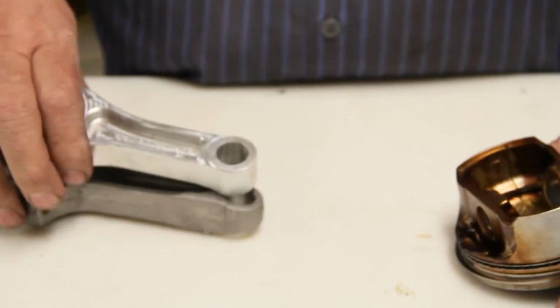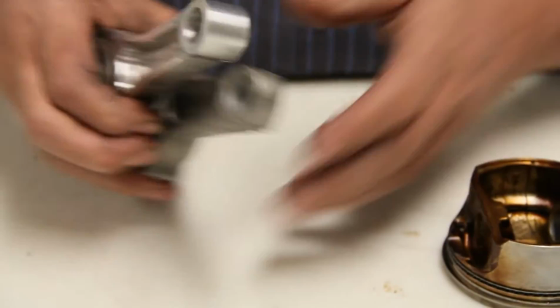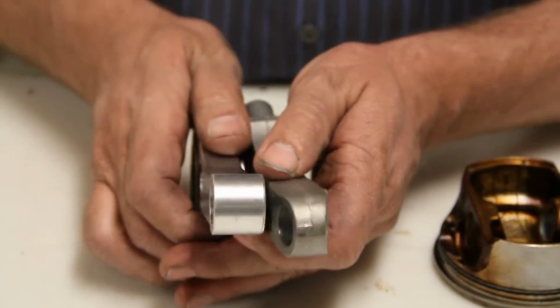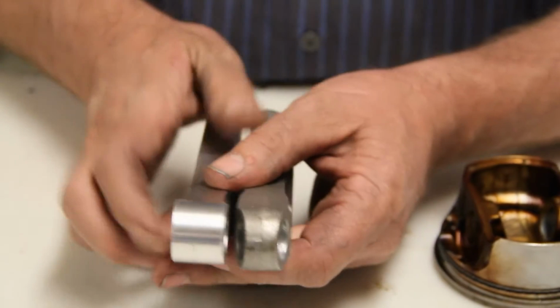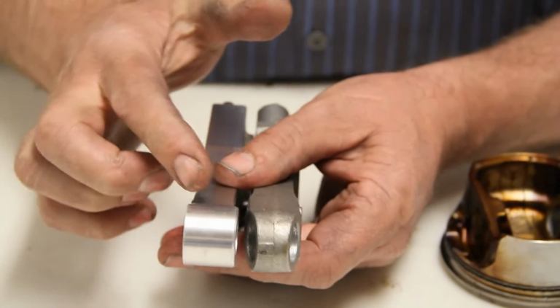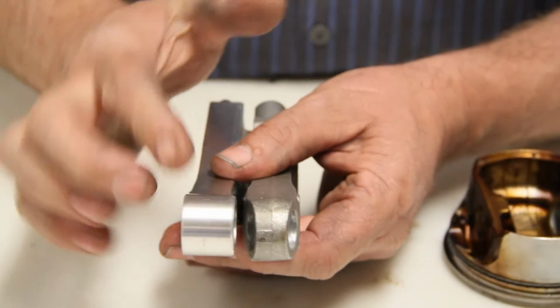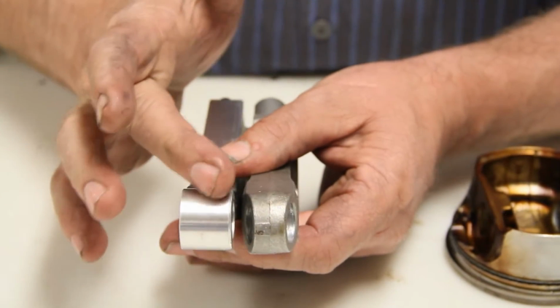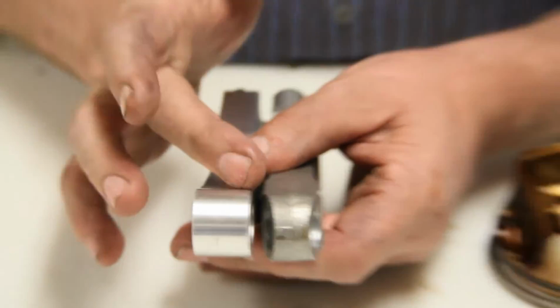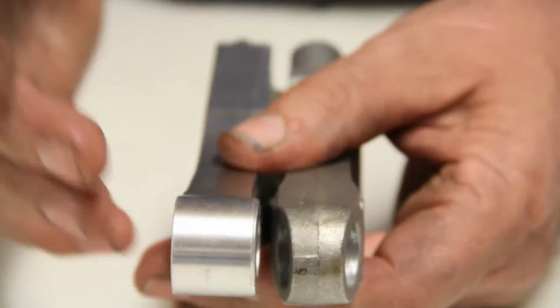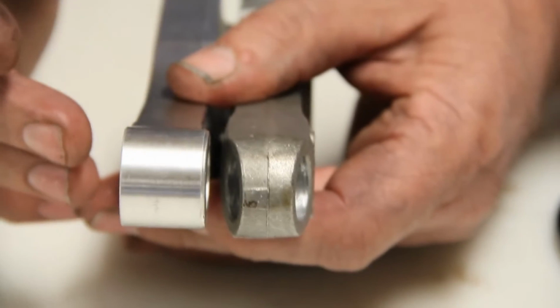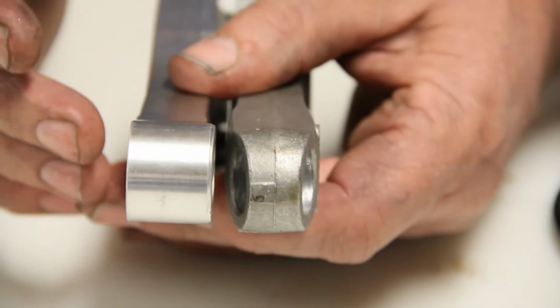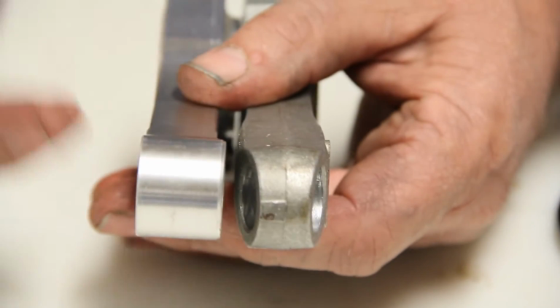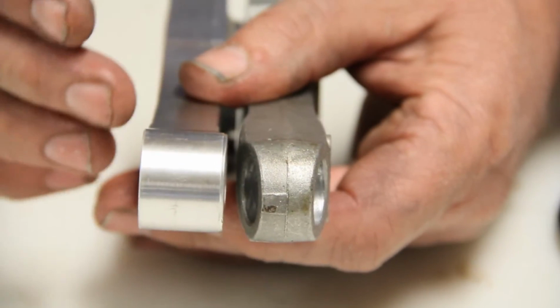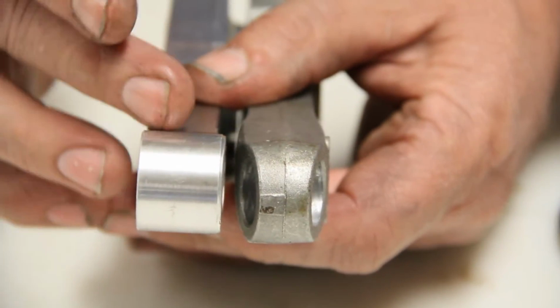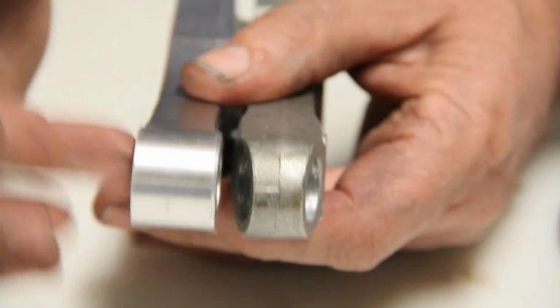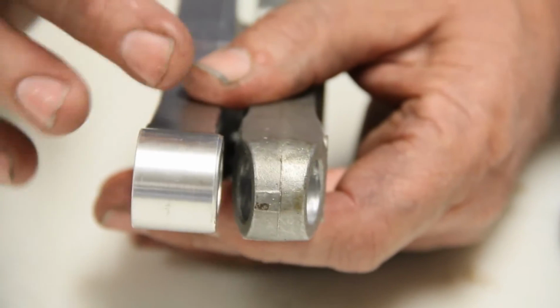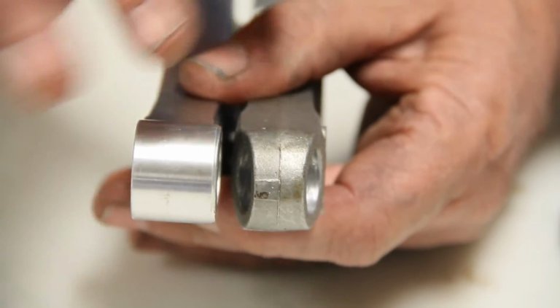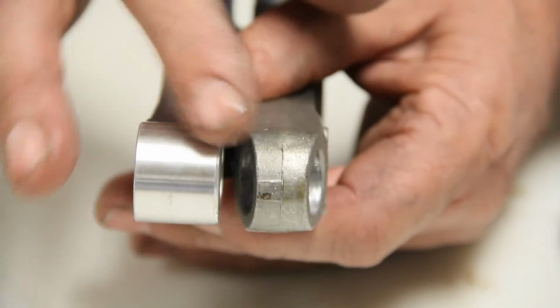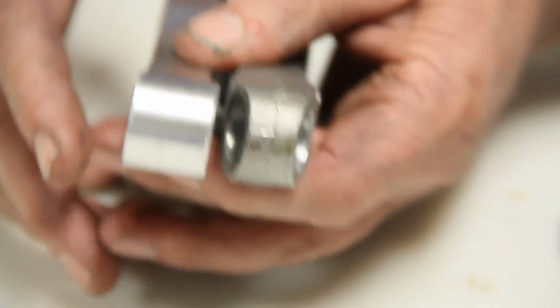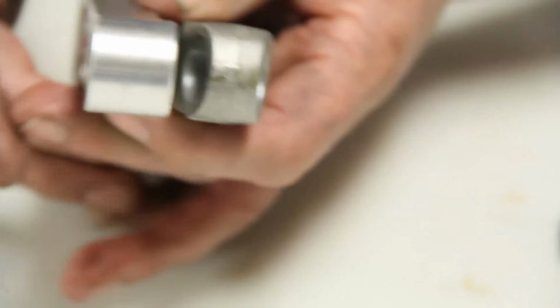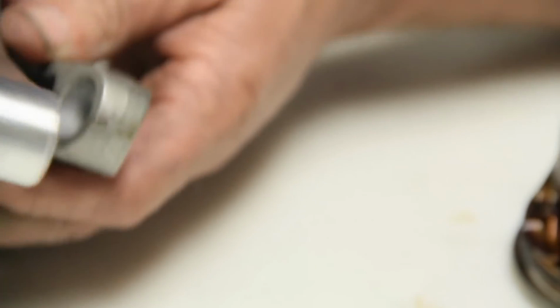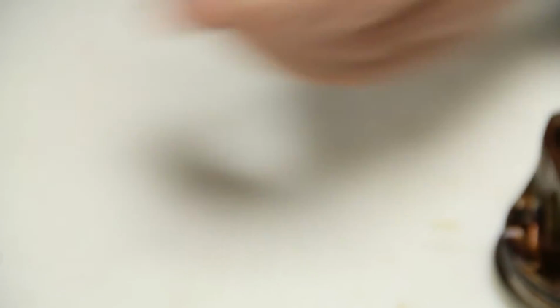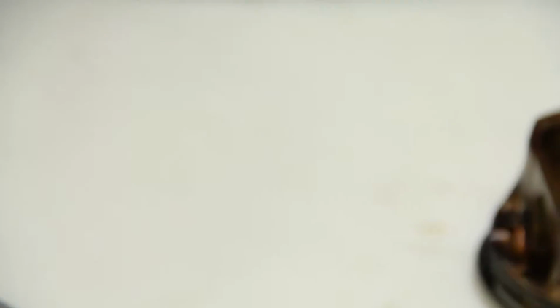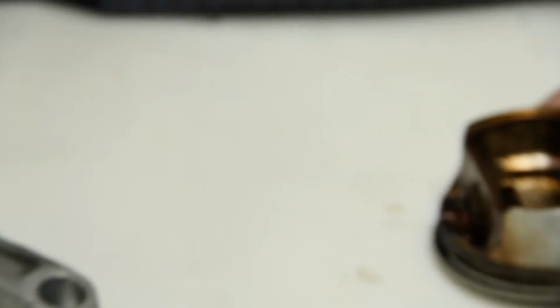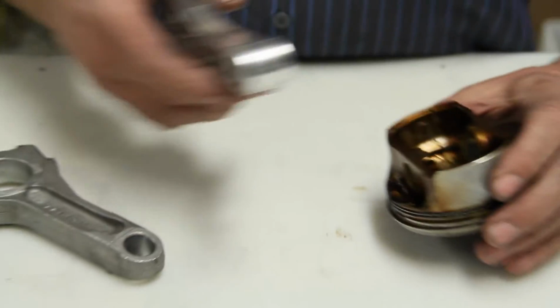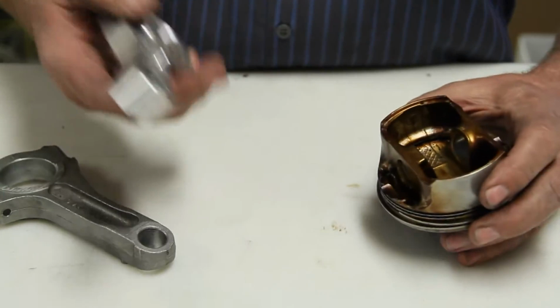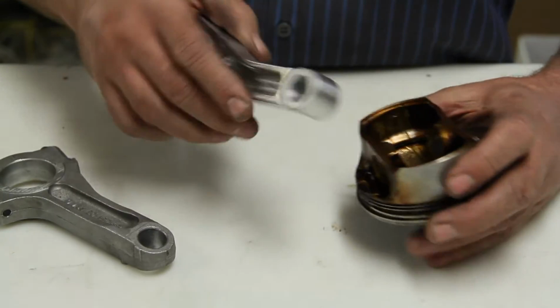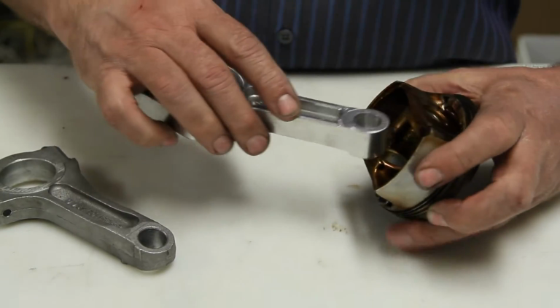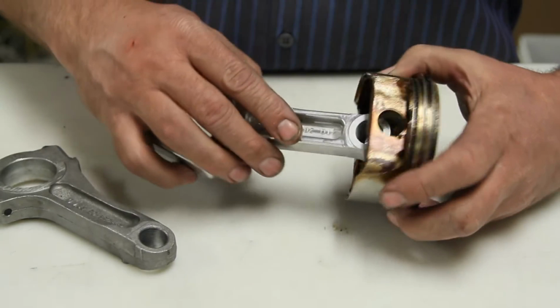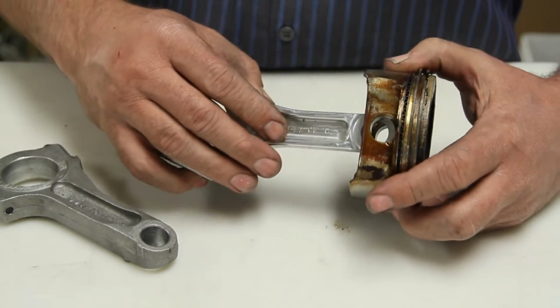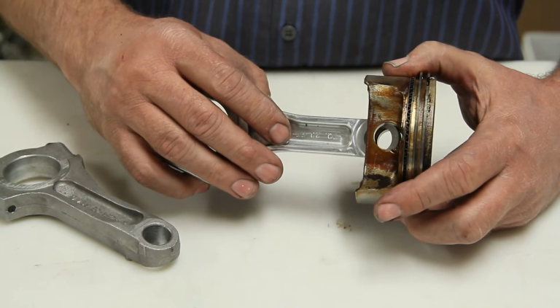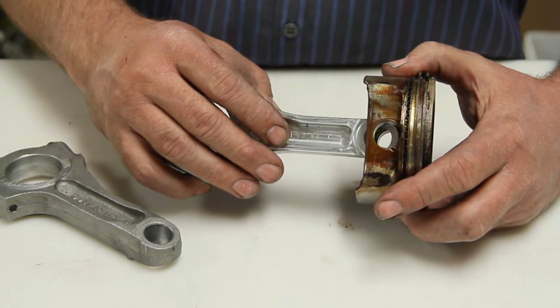What you'll have to do is taper this rod down. Use a disc sander, die grinder, anything you want, and just deburr the hole when you're done until it looks like that, and it will be fine. Because the piston will break before the rod will. So if you ever want to use it like that, that's what you have to do.